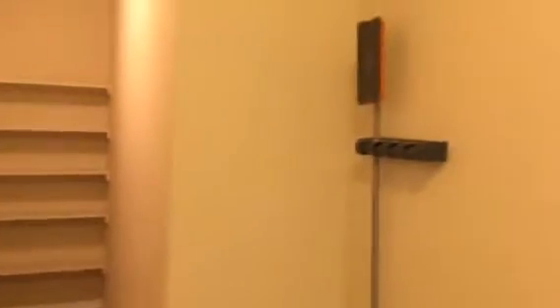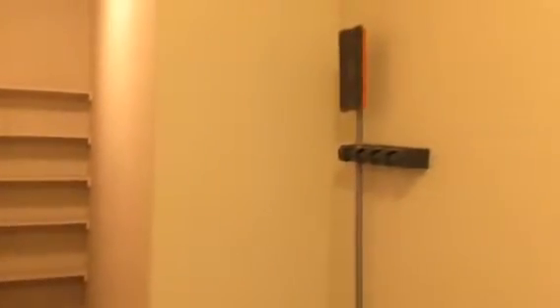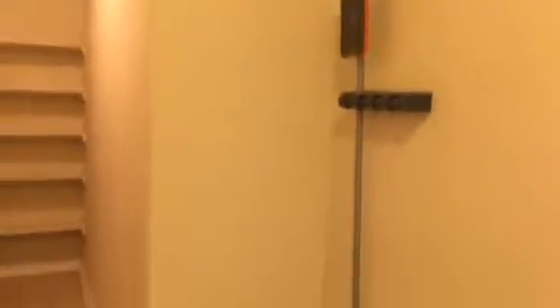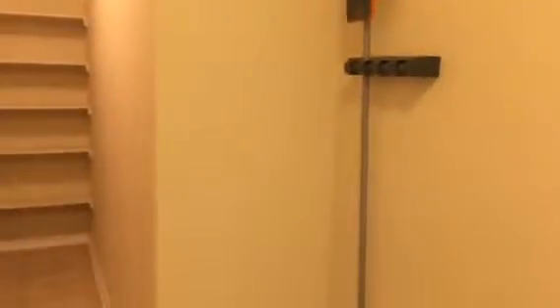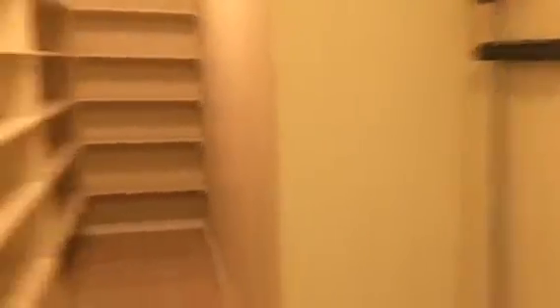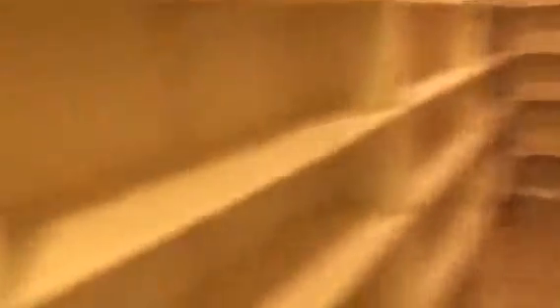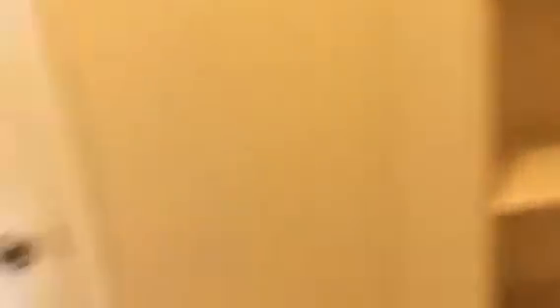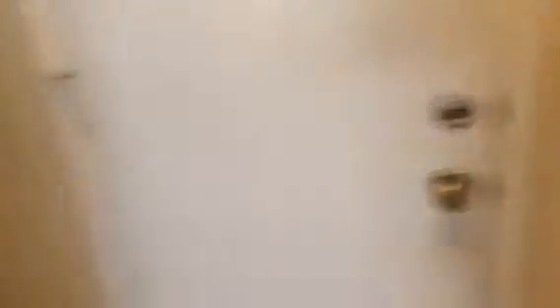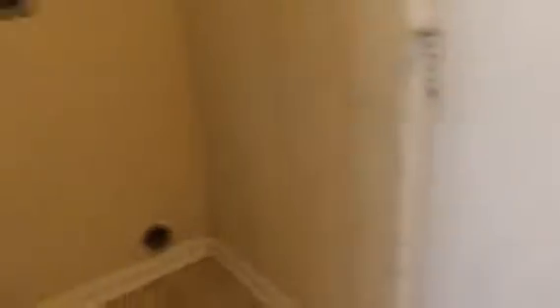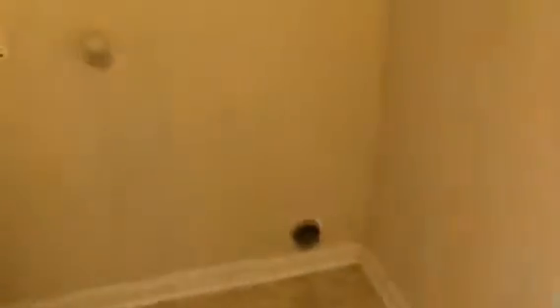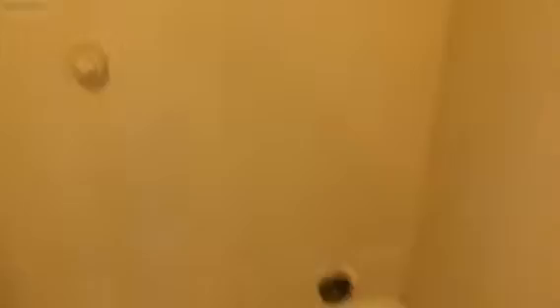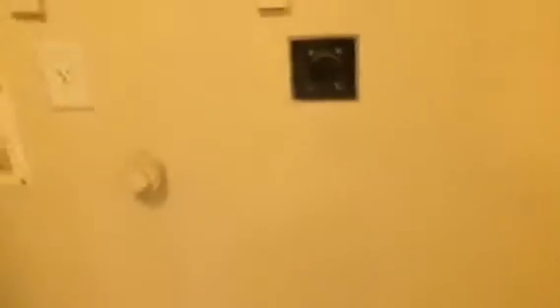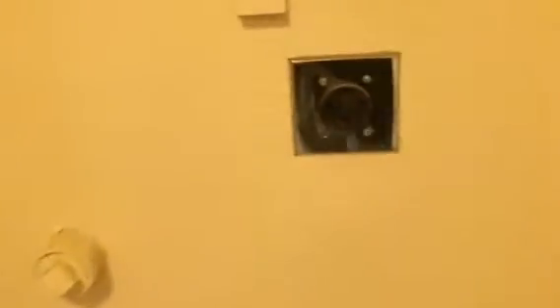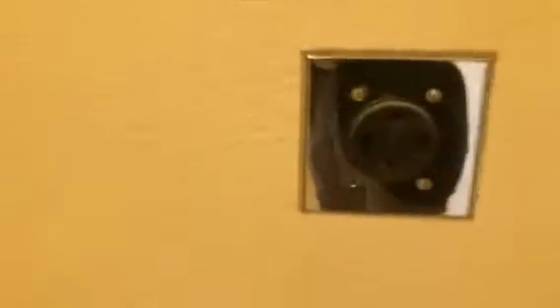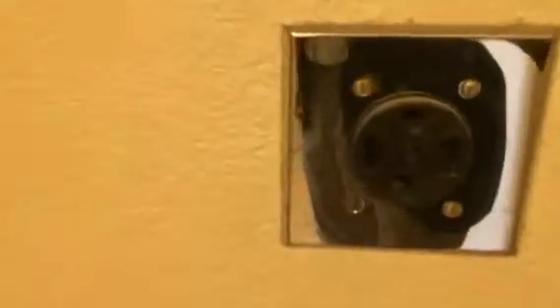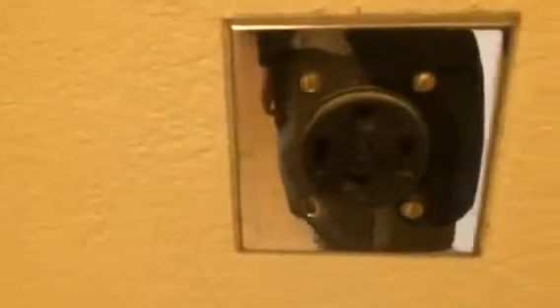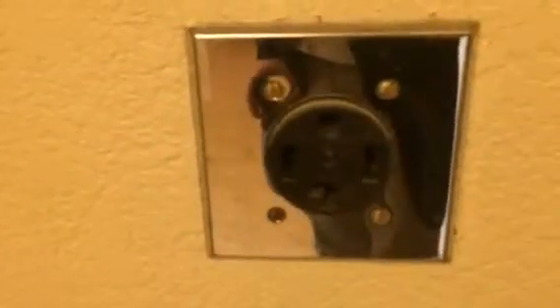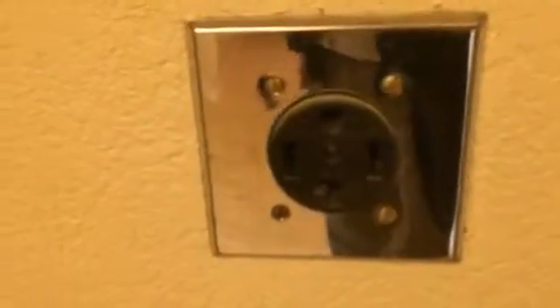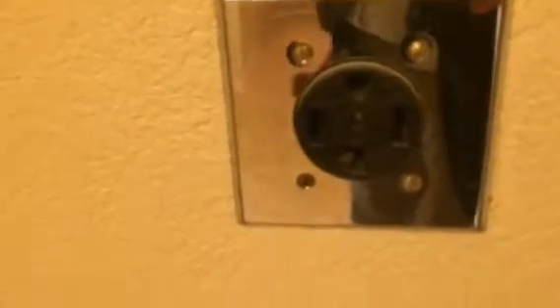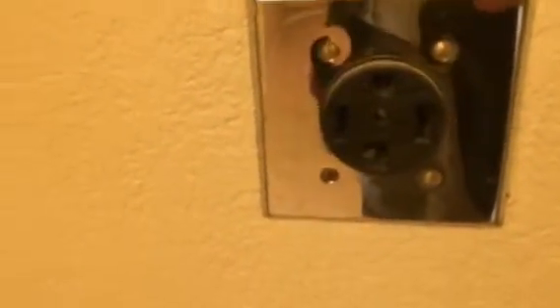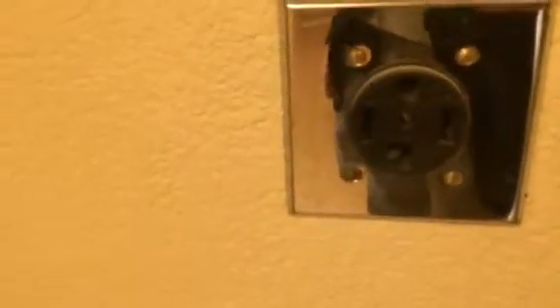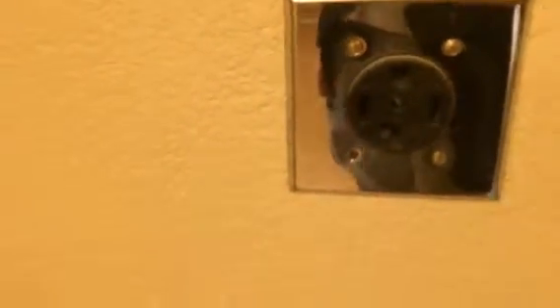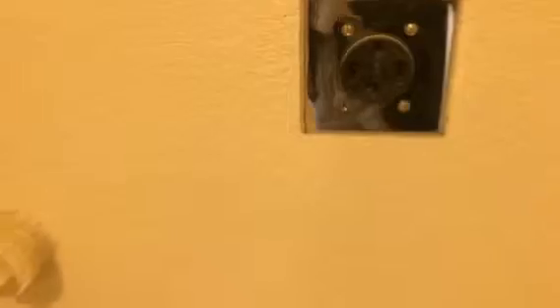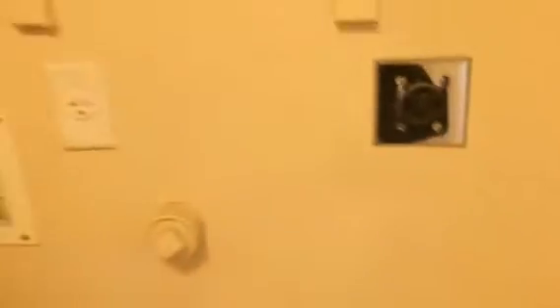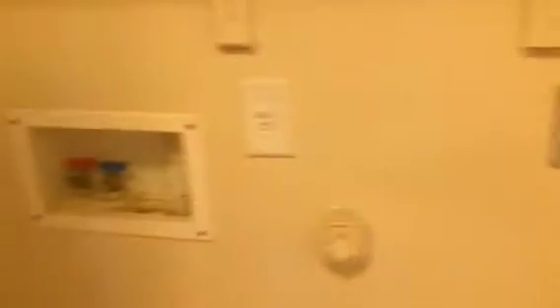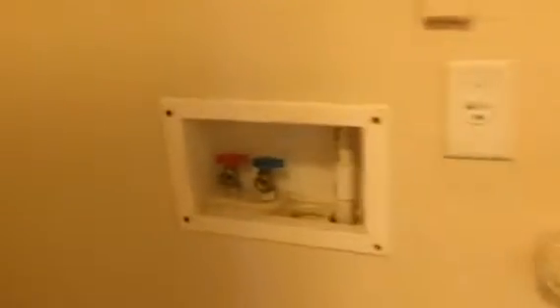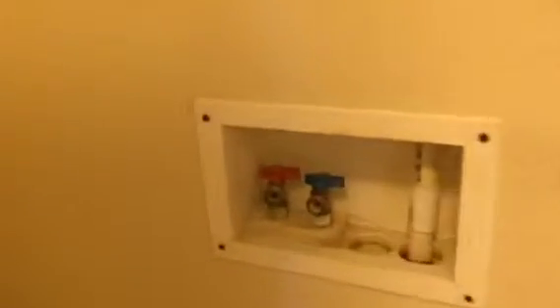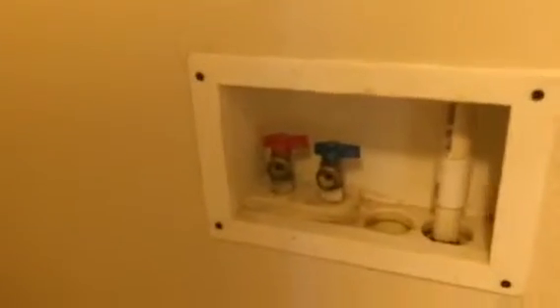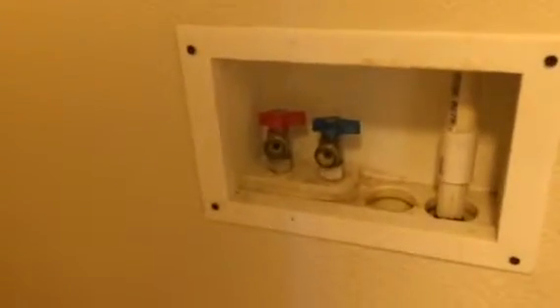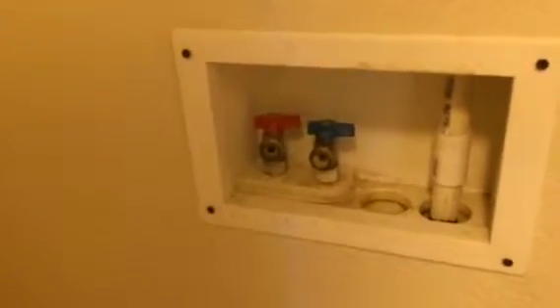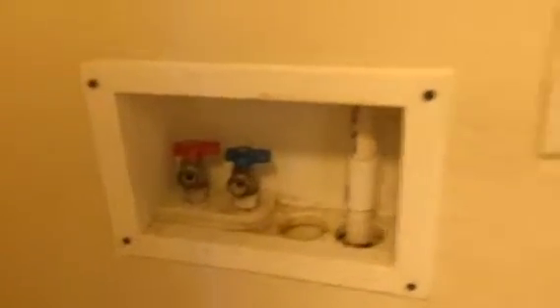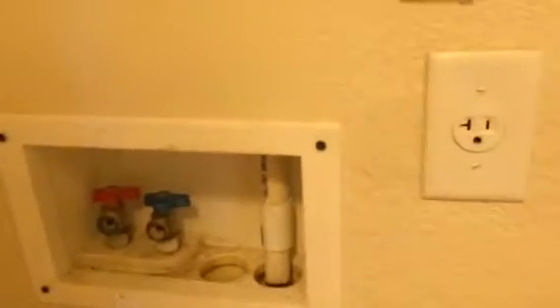I'll clean down in here. This may be important — it's the four-prong for the dryer, and then there's your washer connection.